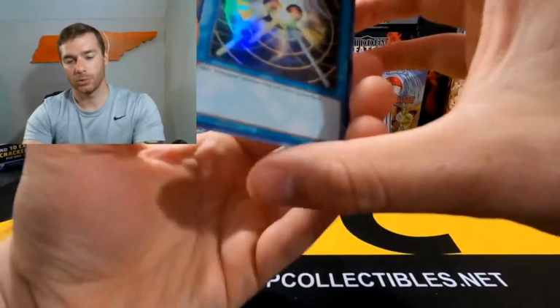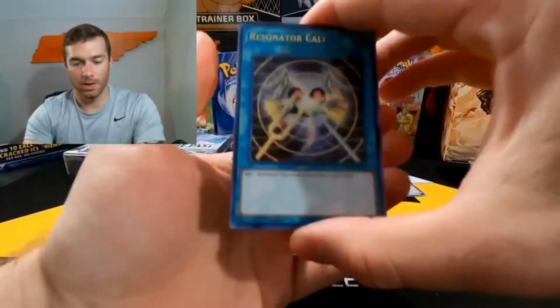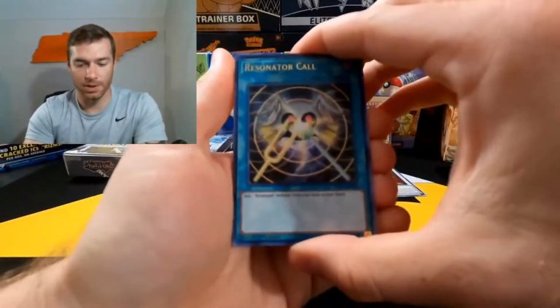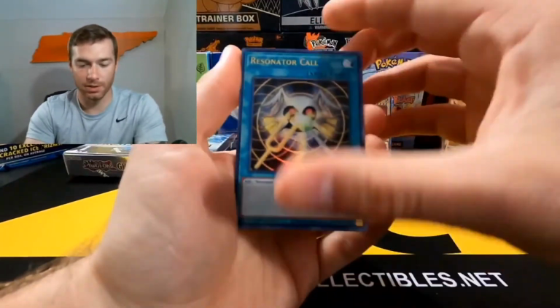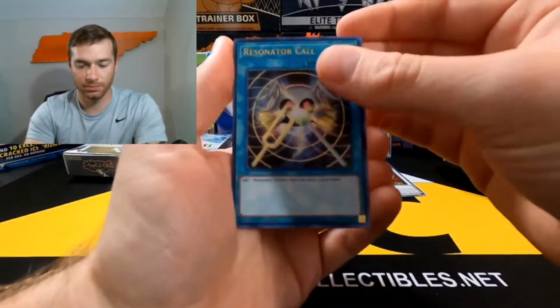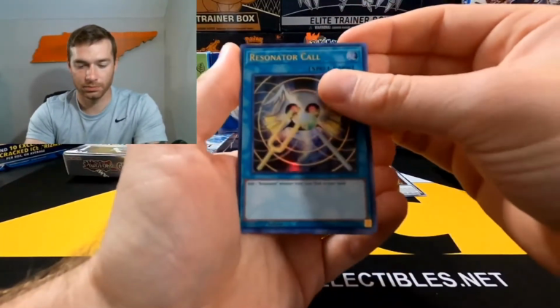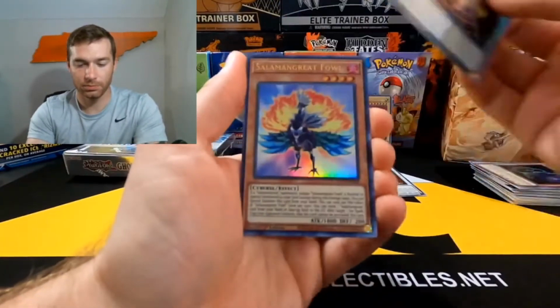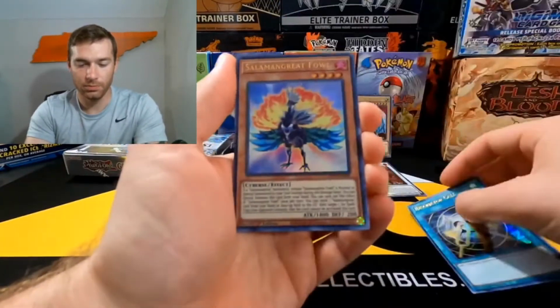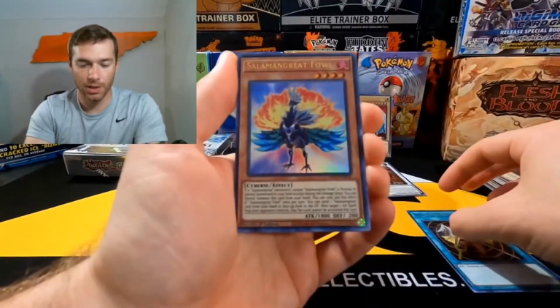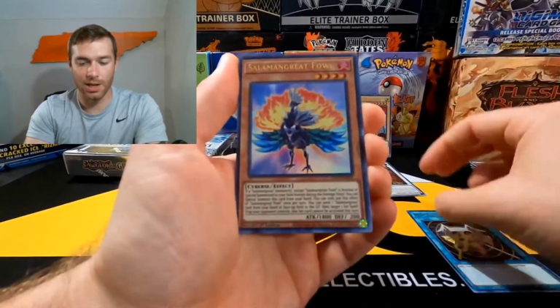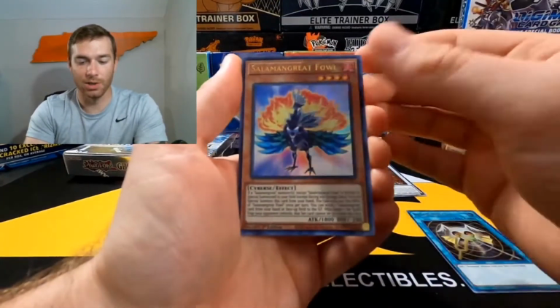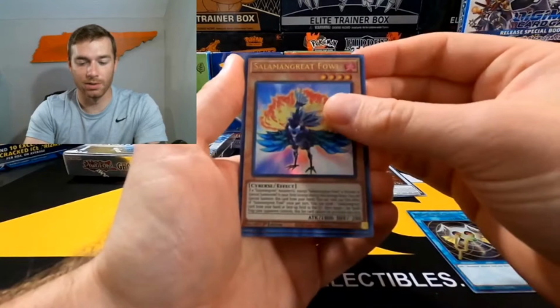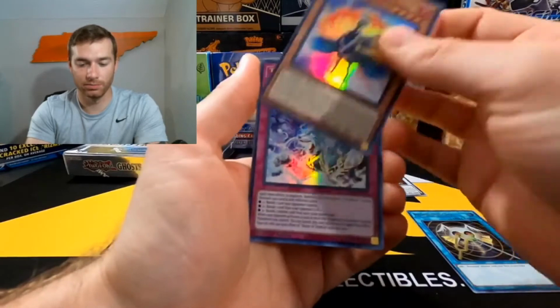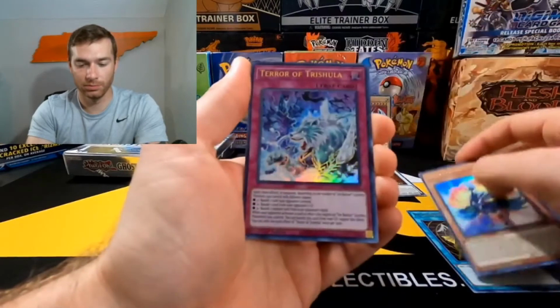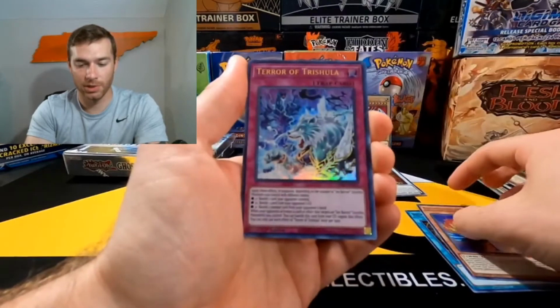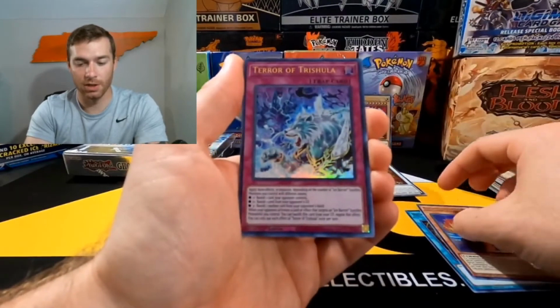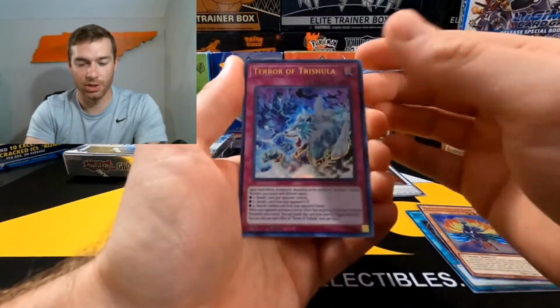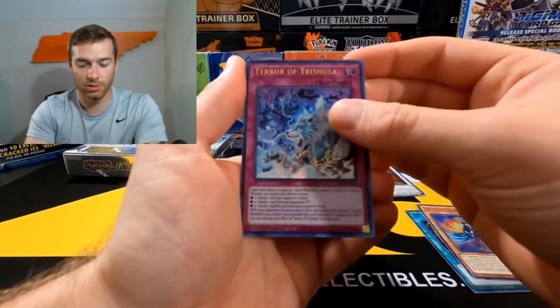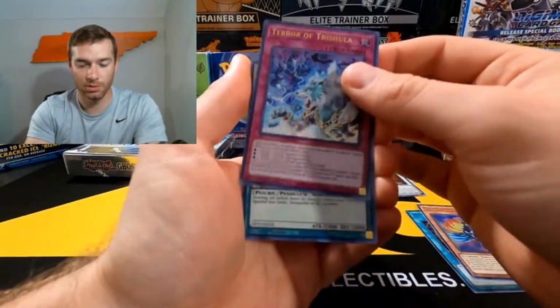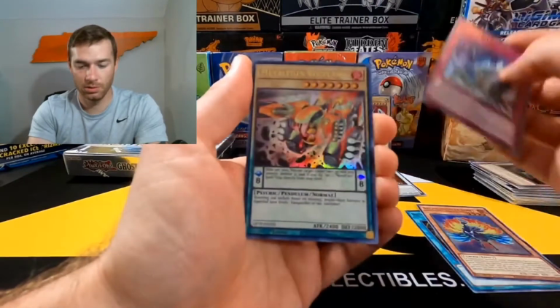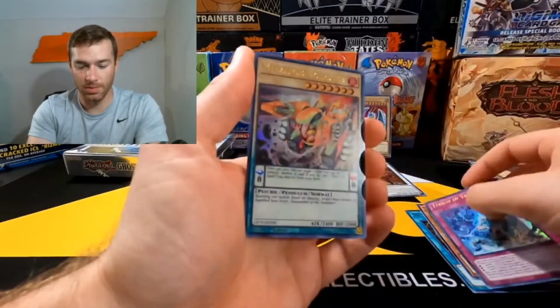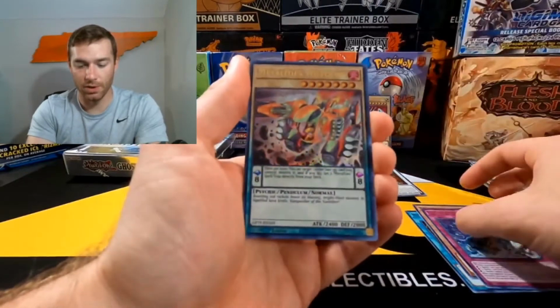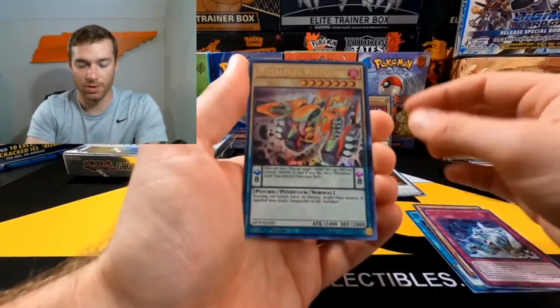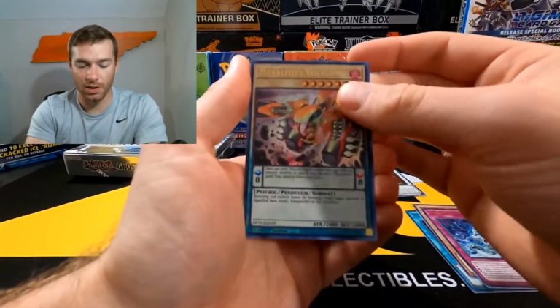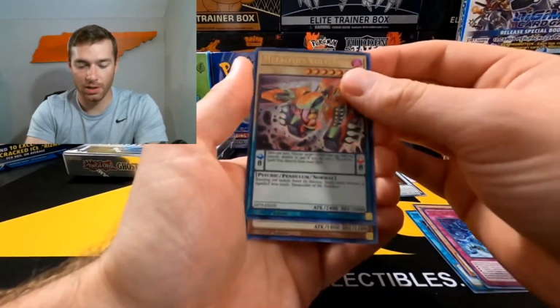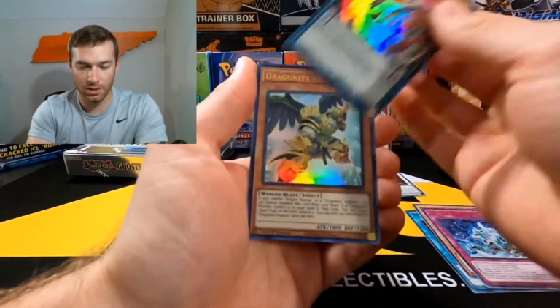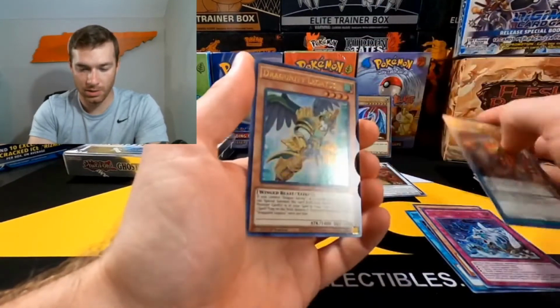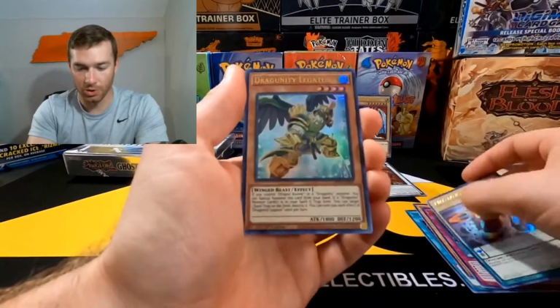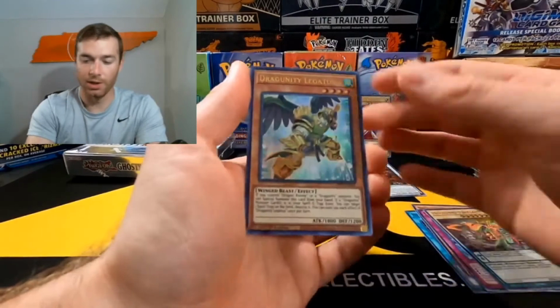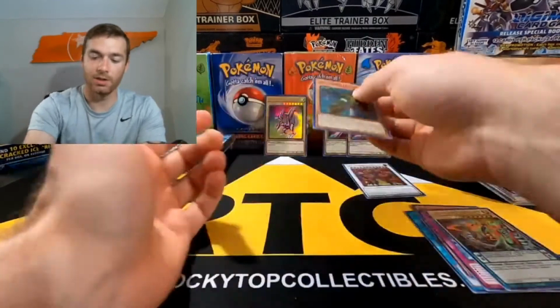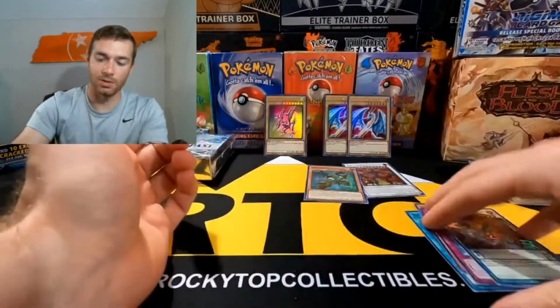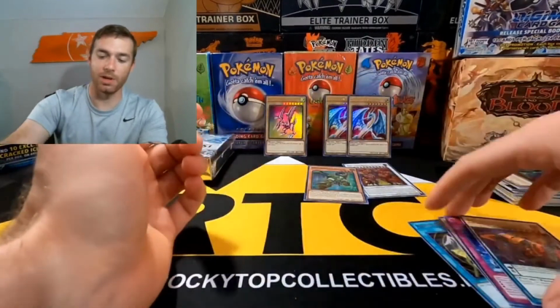Definitely not as much value as it originally had — I think it was the most expensive card there for a minute, and then it kind of fell off. Resonator, Salamangreat, Terror of Trish, Metal Foes, and Dragunity Delegis — also not a bad one.